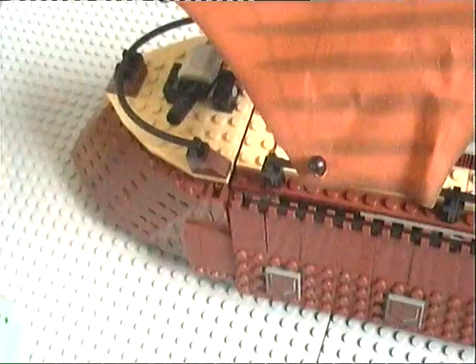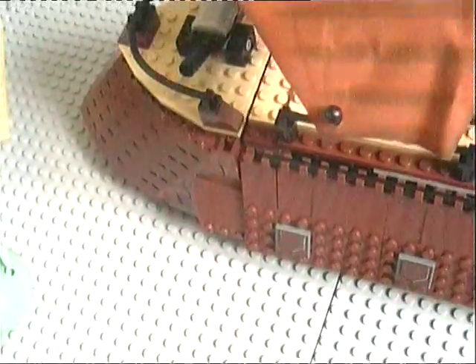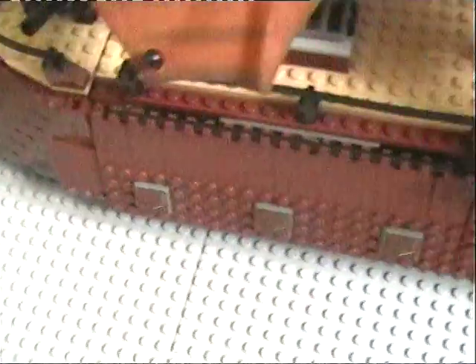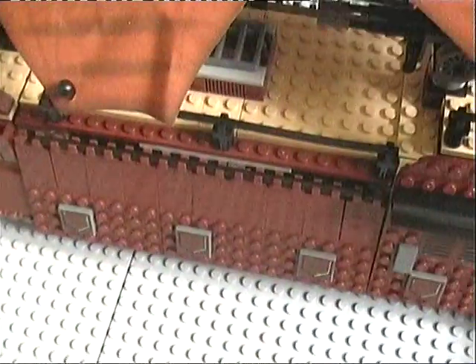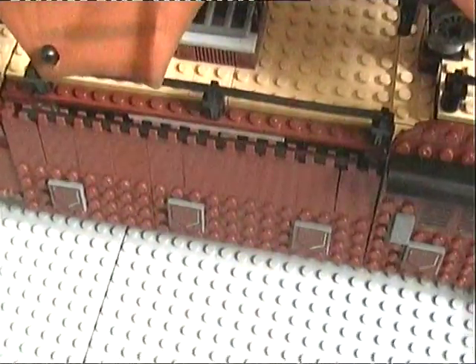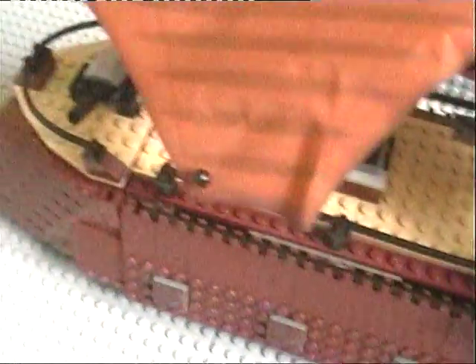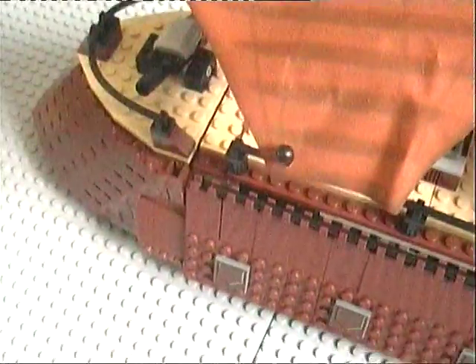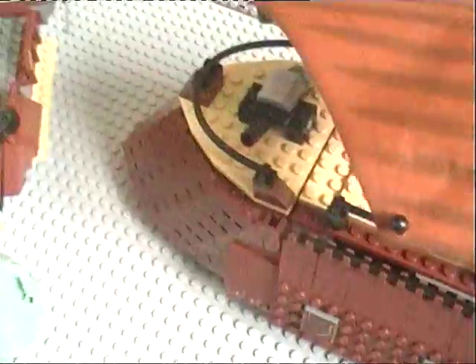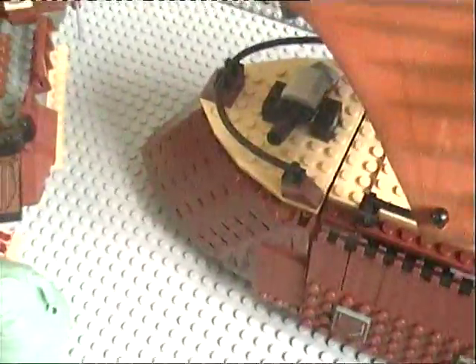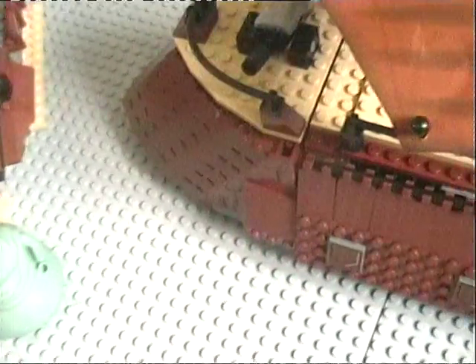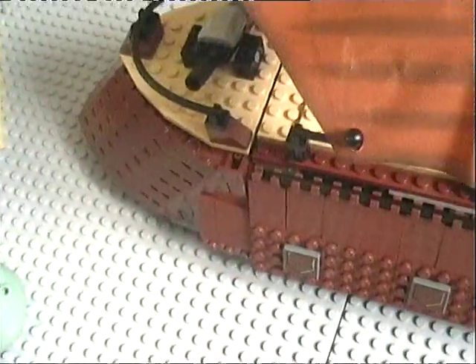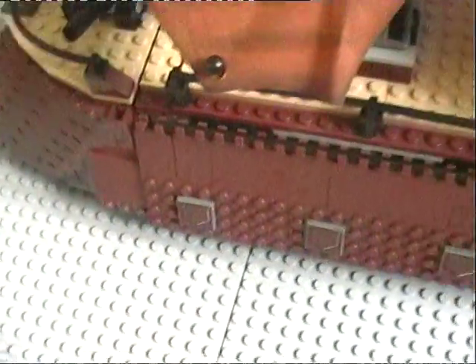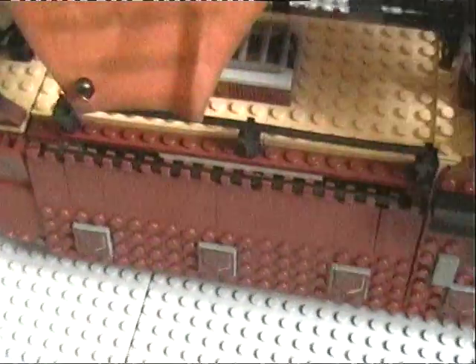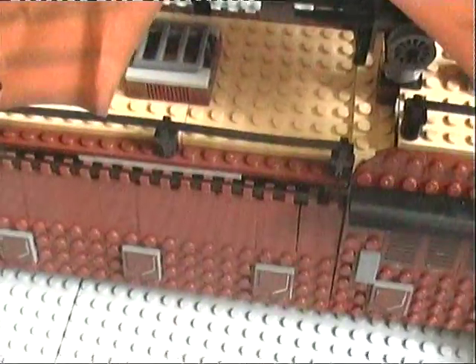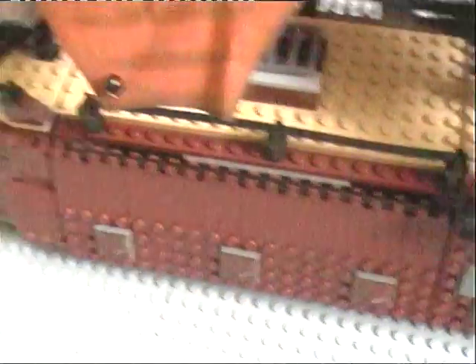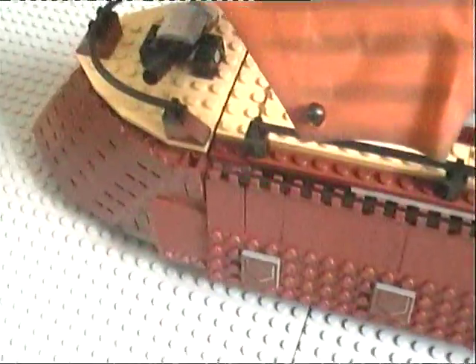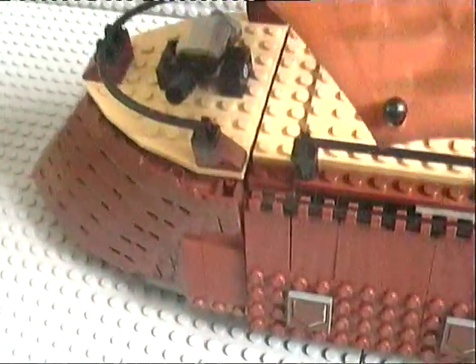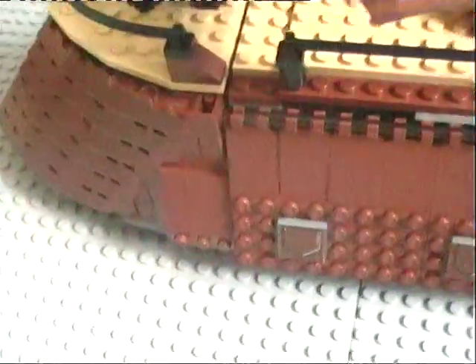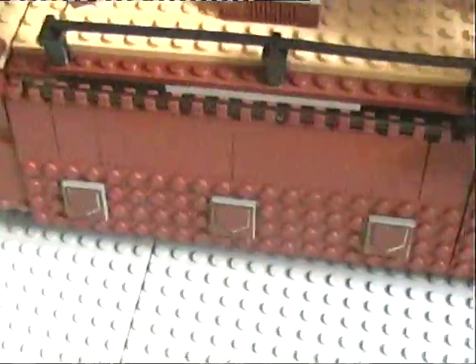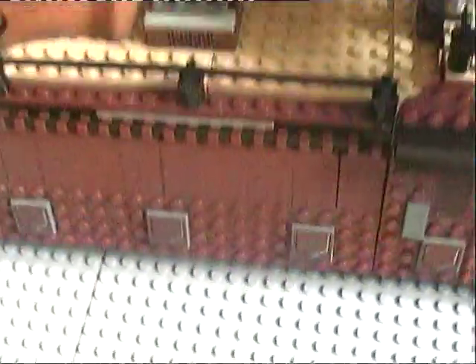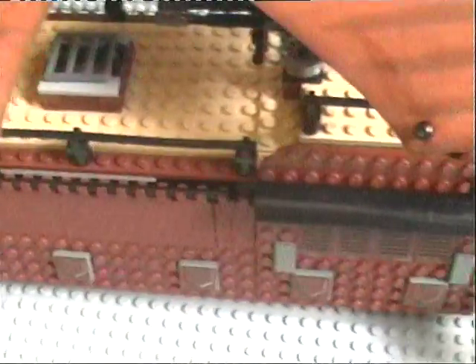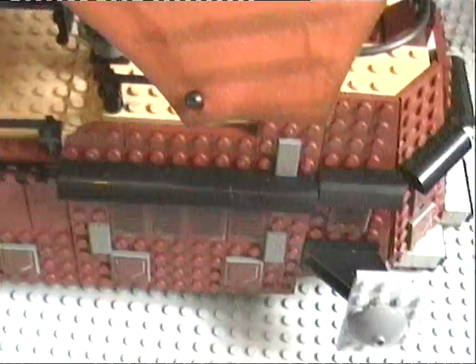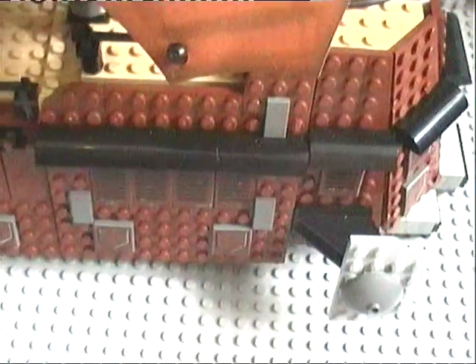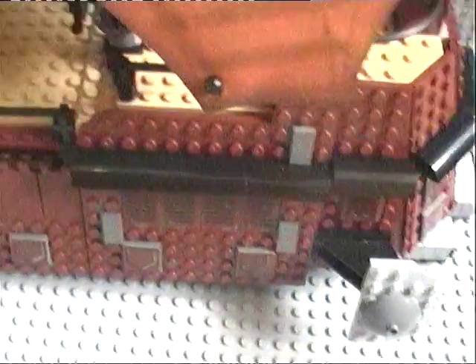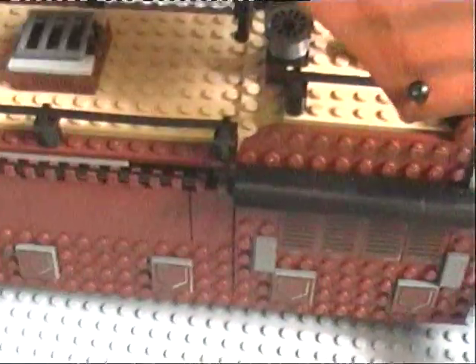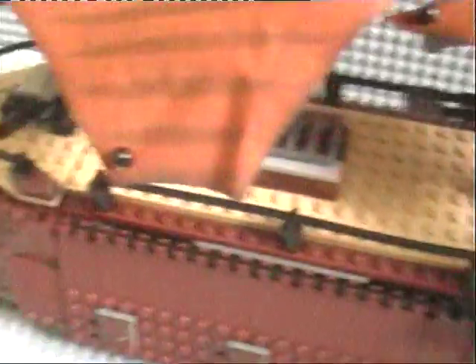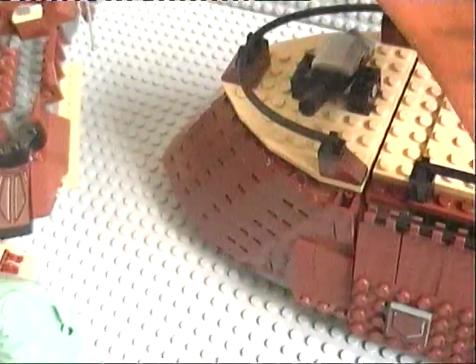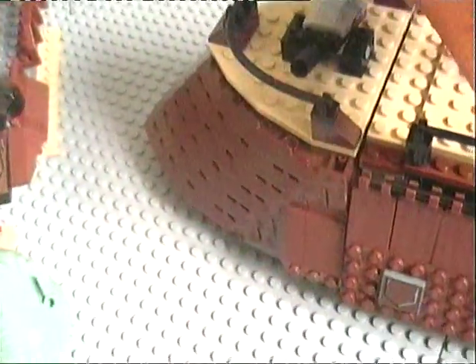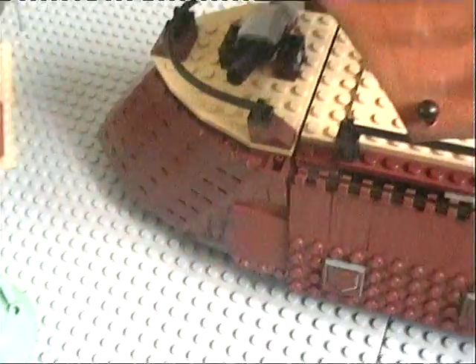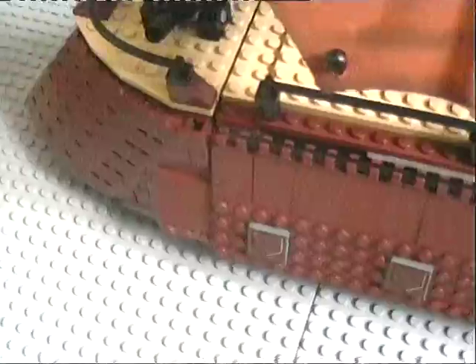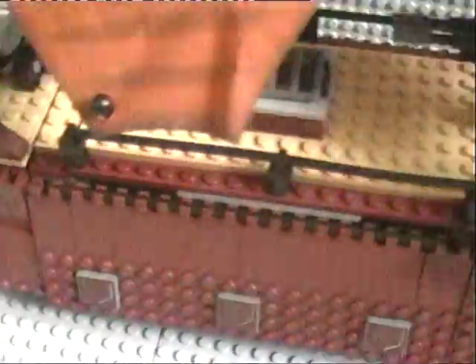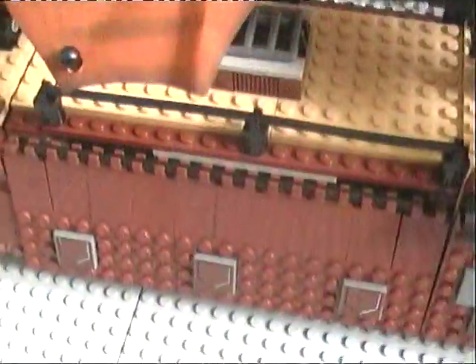Mine did have pieces missing, even though the seller said it didn't — it actually had three pieces missing. Thankfully I had those pieces and filled them in, but so when you're buying on eBay, make sure it says all the pieces are there, but they still could not be.